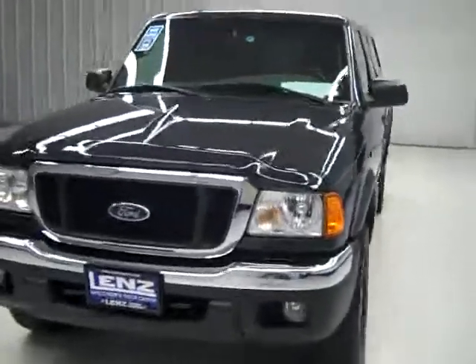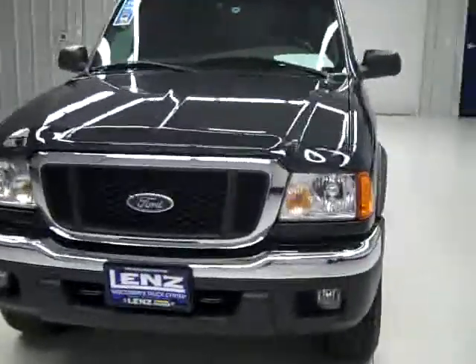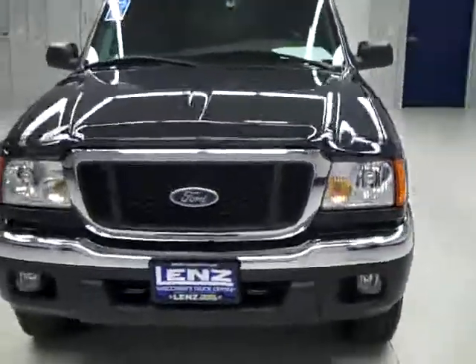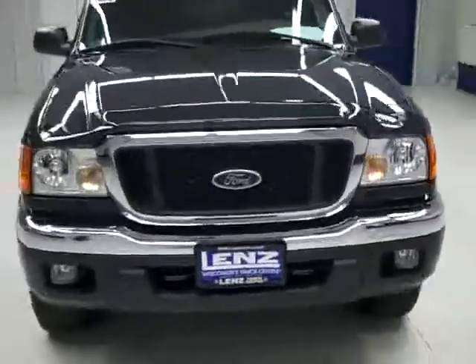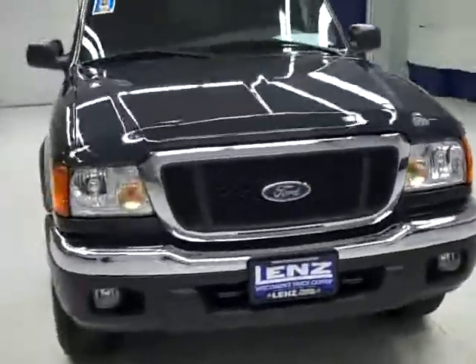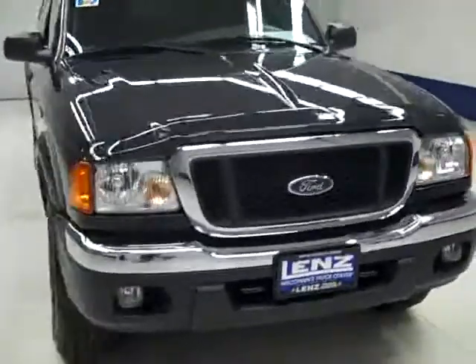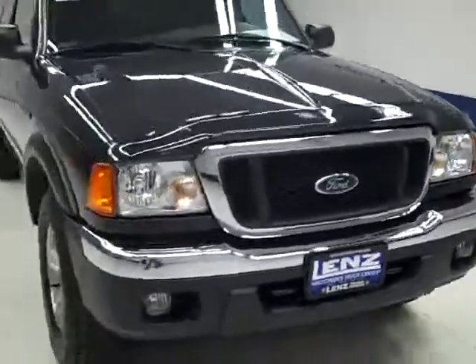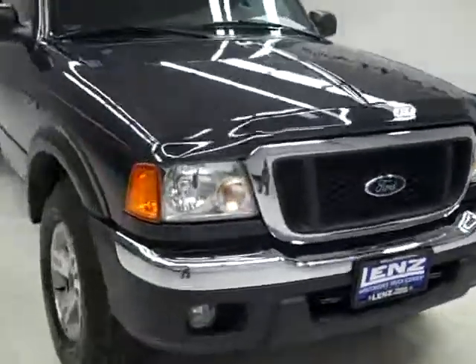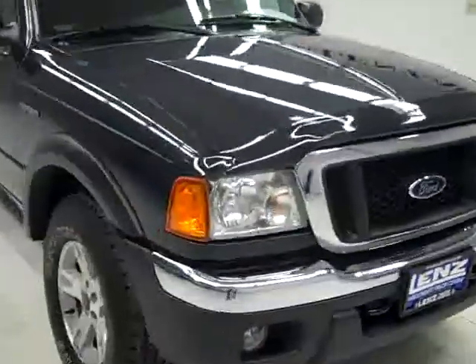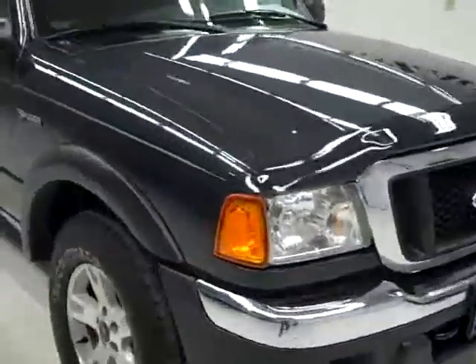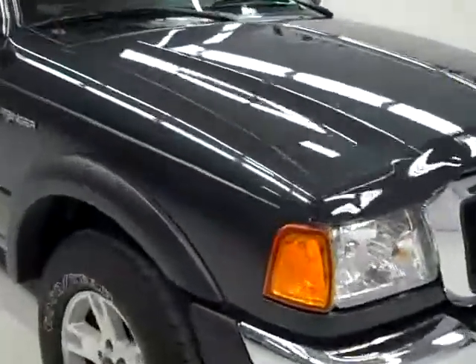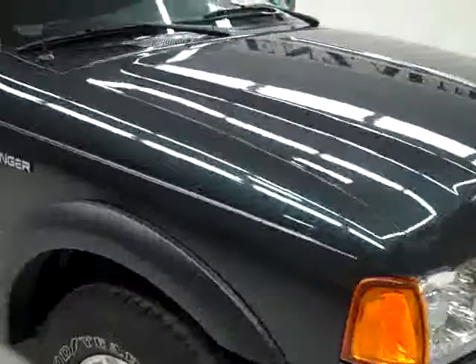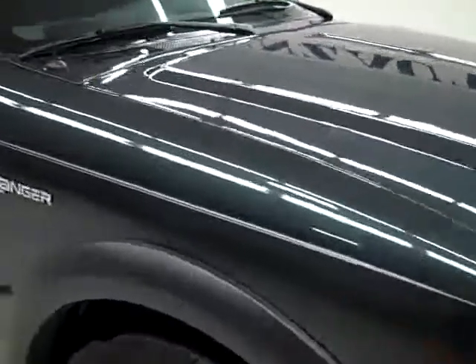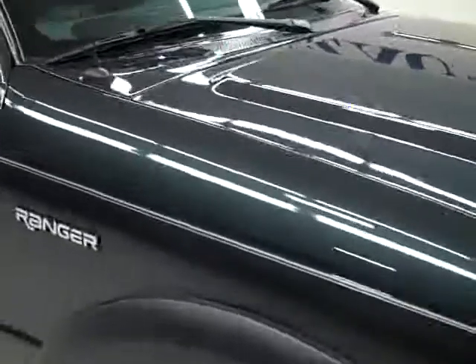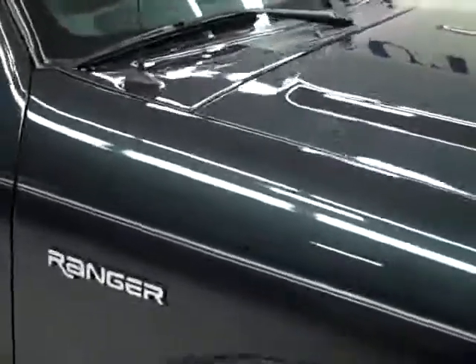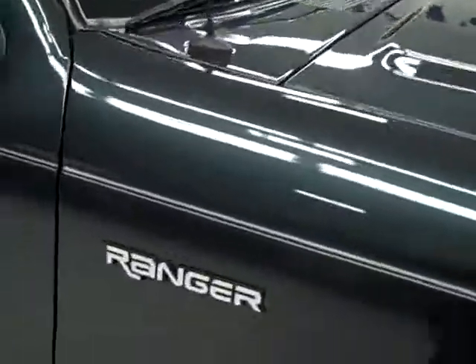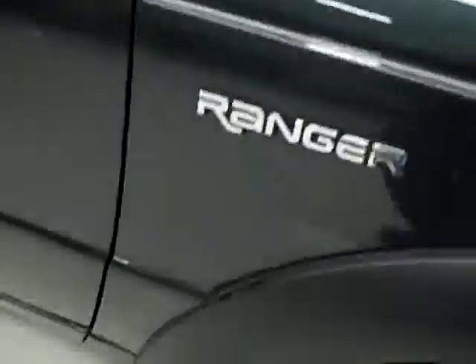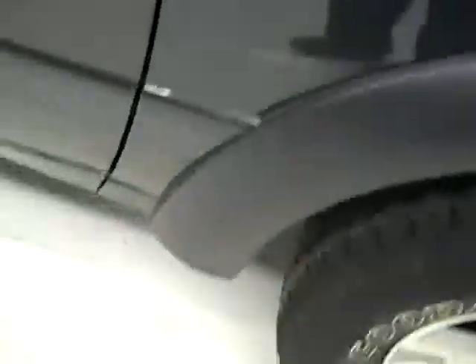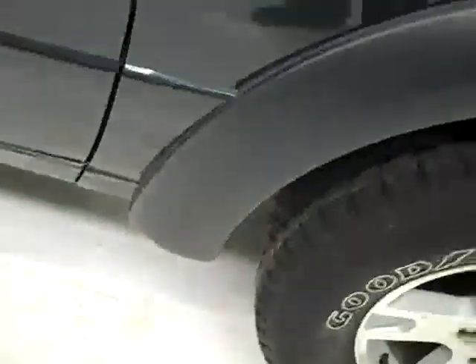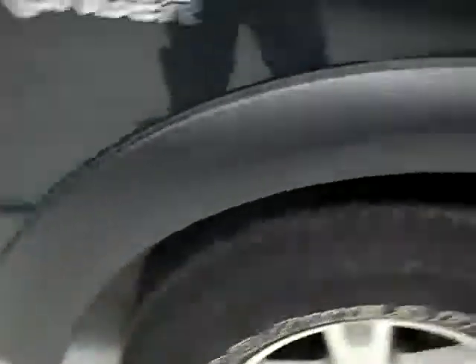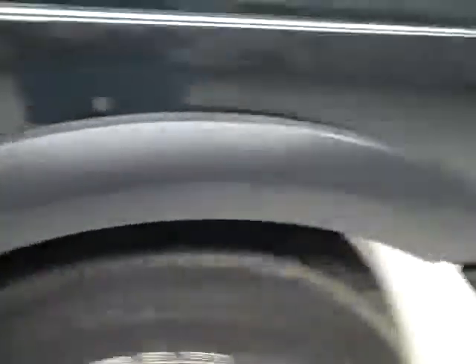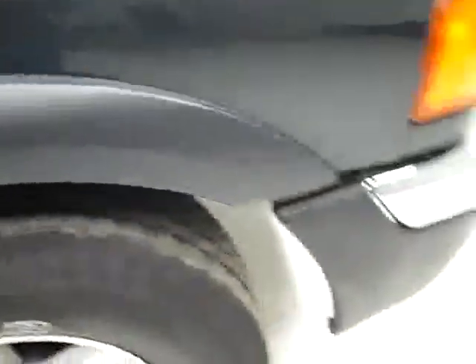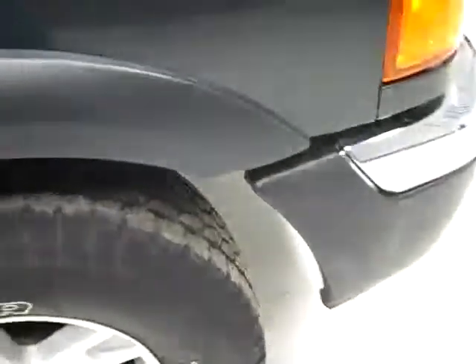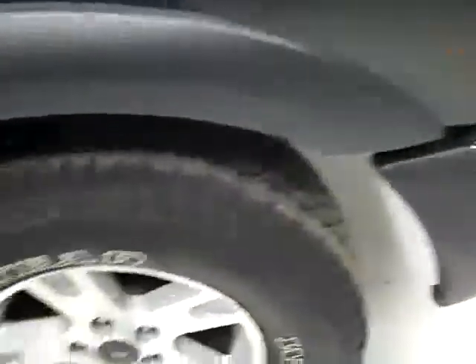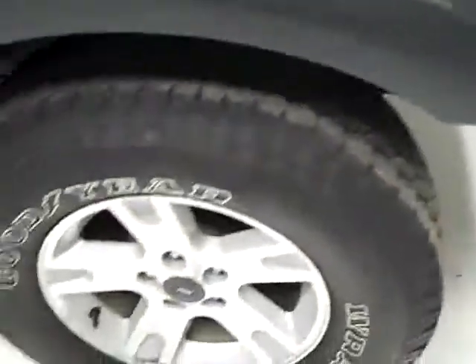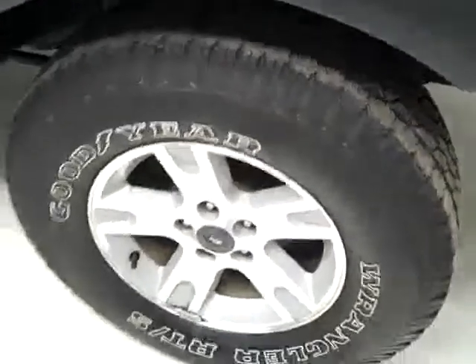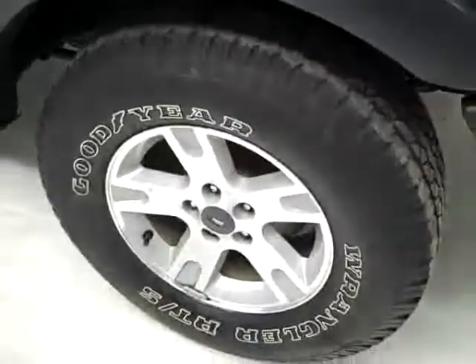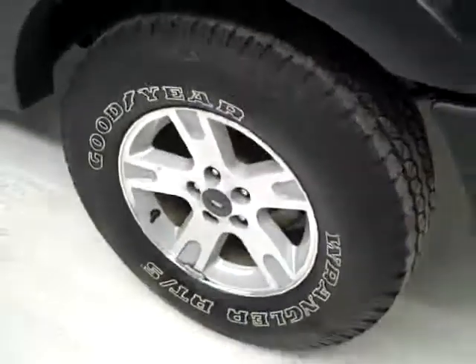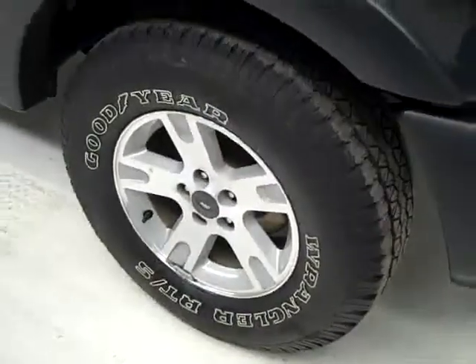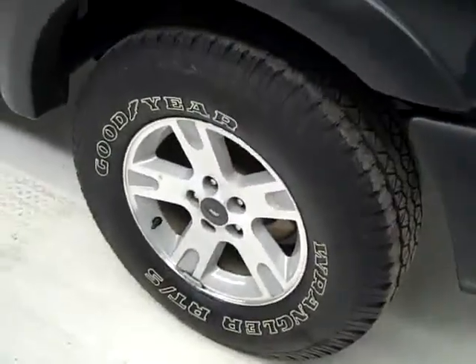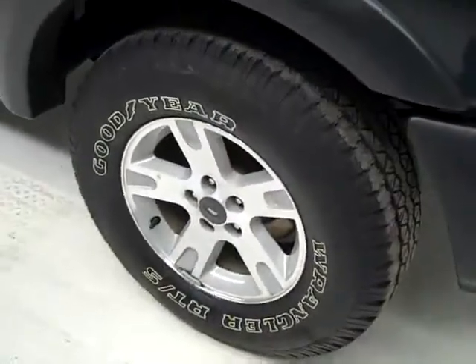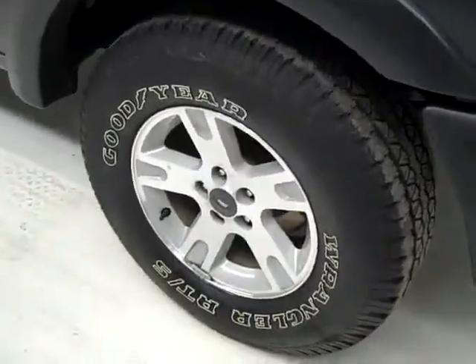This is stock number B1618M, a 2005 Ford Ranger extended cab short box with the XLT package and the FX4 package. Satin green is the color, 67,000 miles and 4 liter engine.